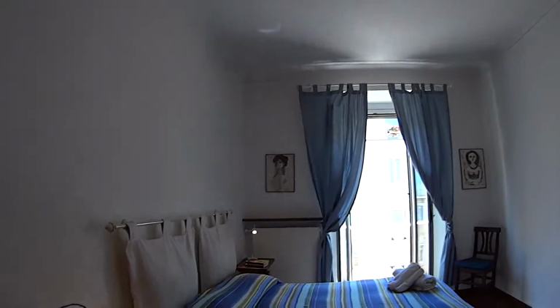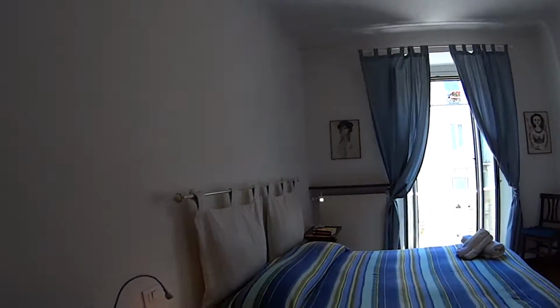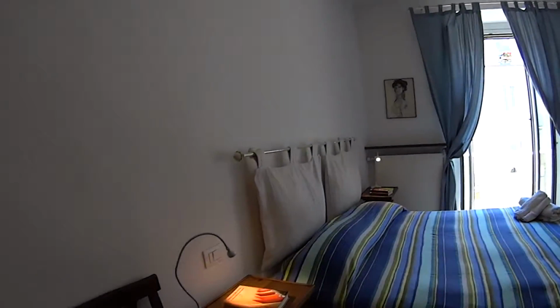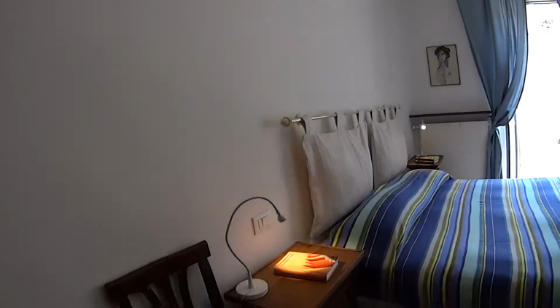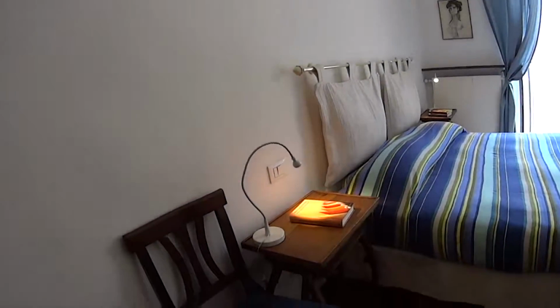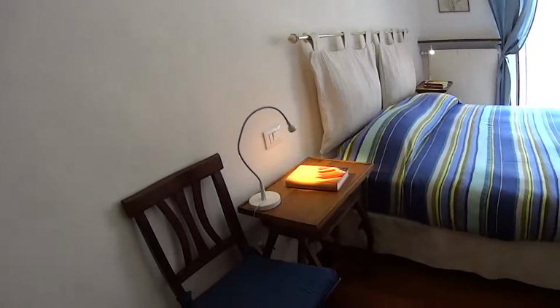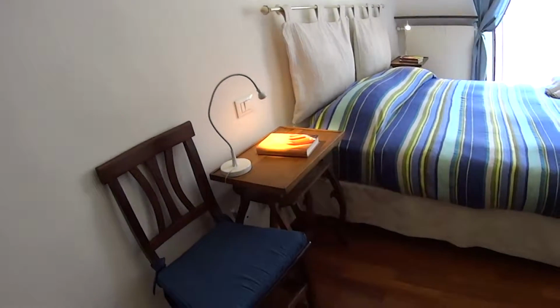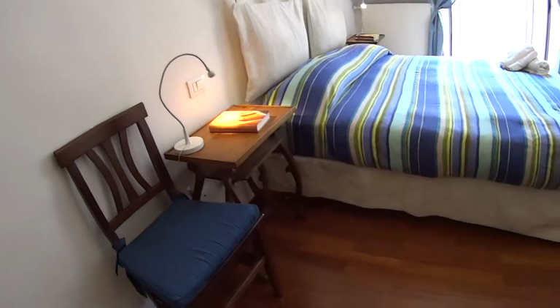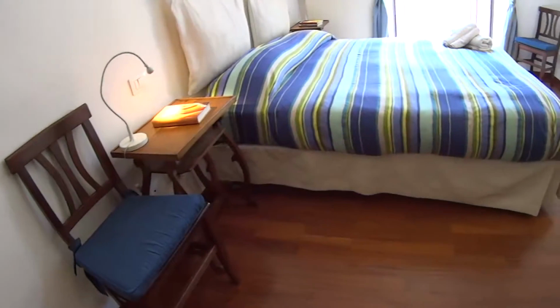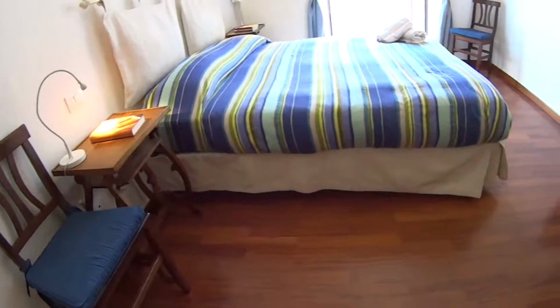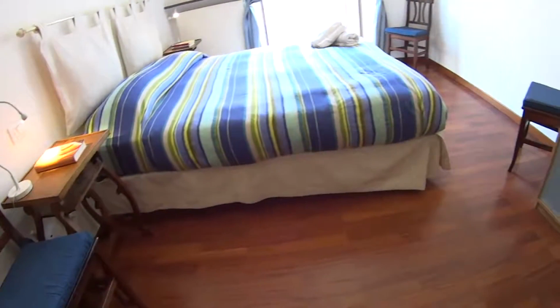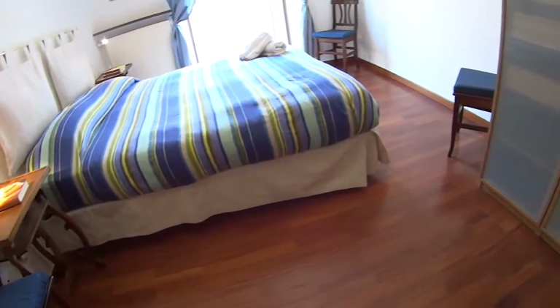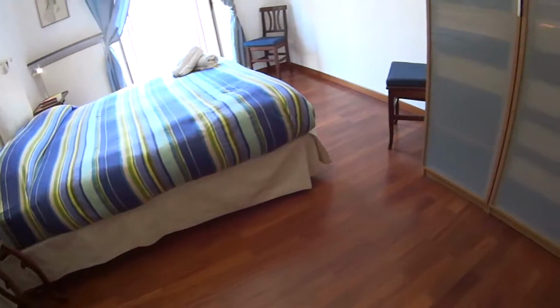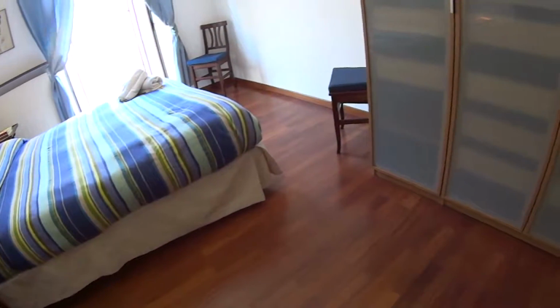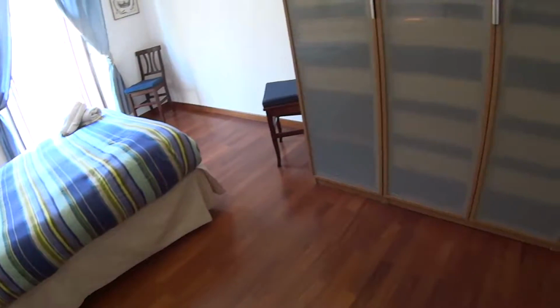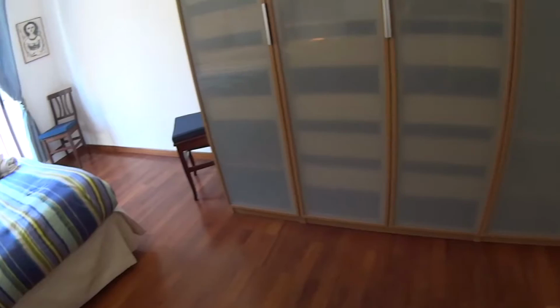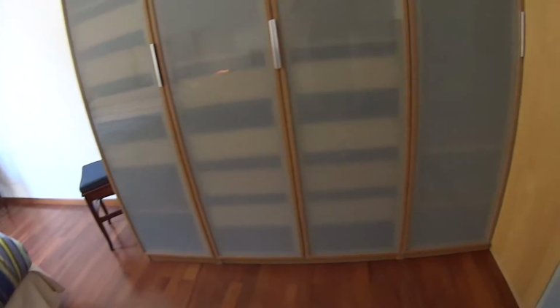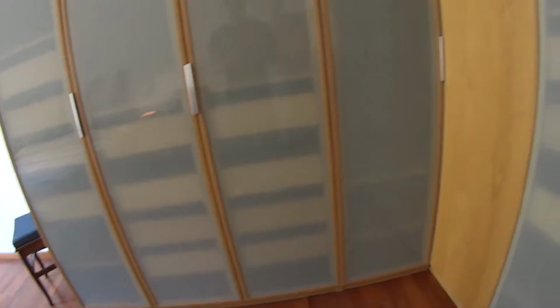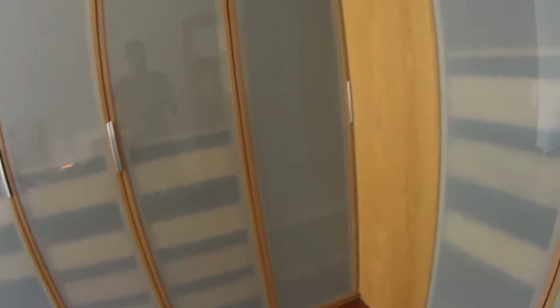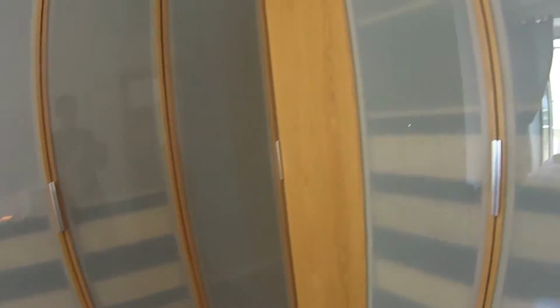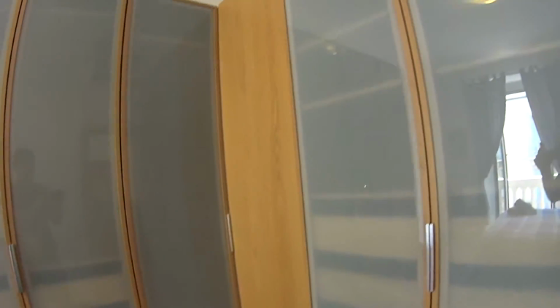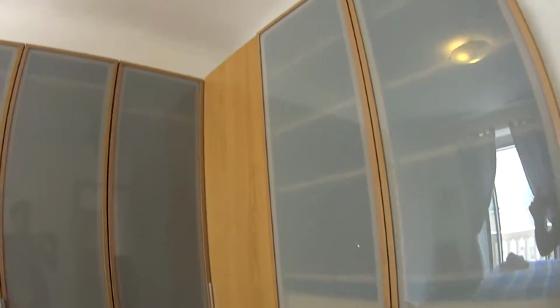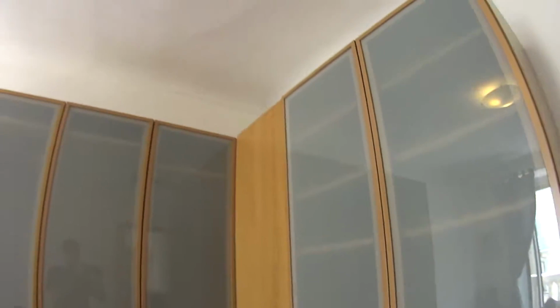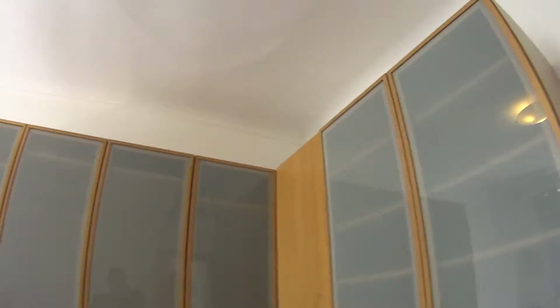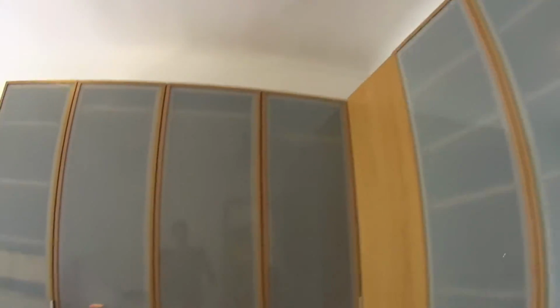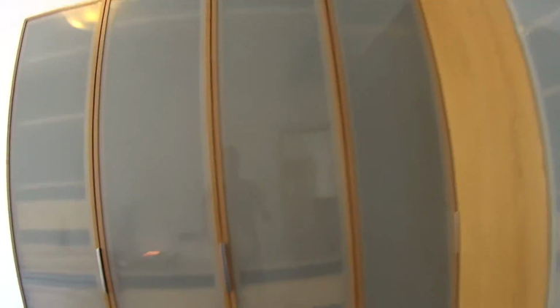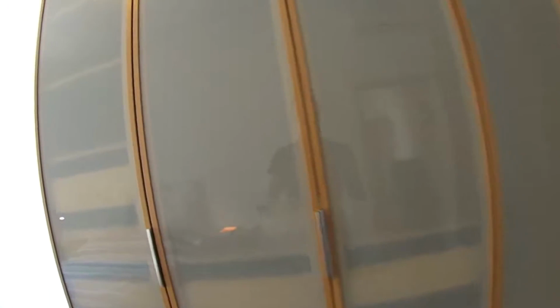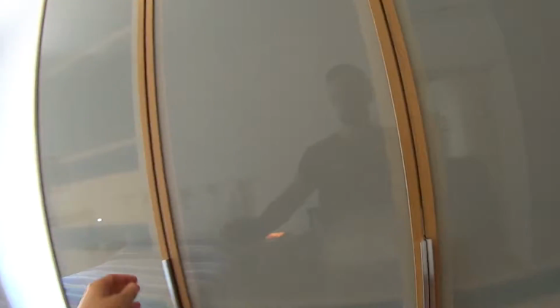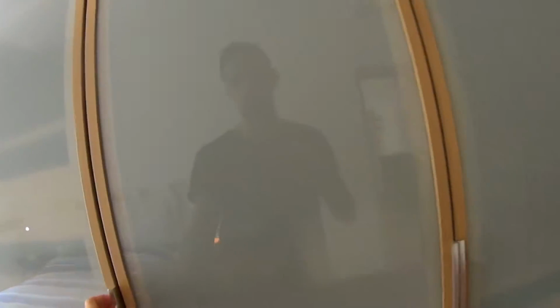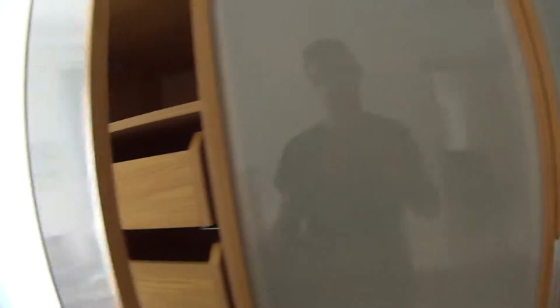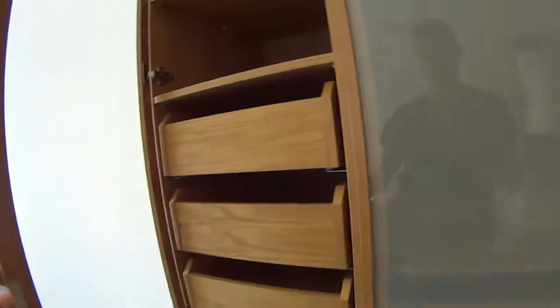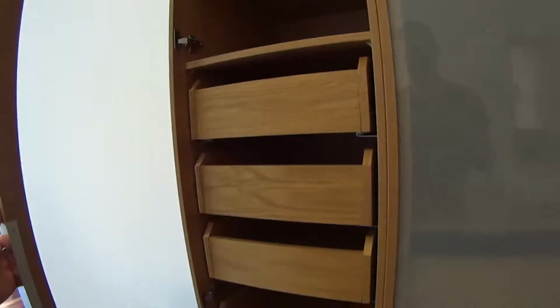We are now in bedroom number one which is the biggest one. It is a double indeed, with a double bed and this very large wardrobe all around this corner. We have plenty of storage space and shelving inside.